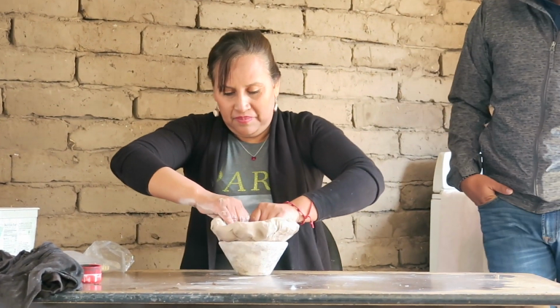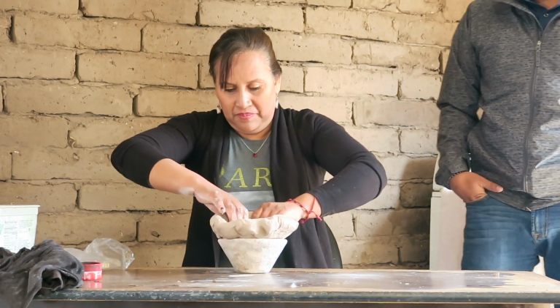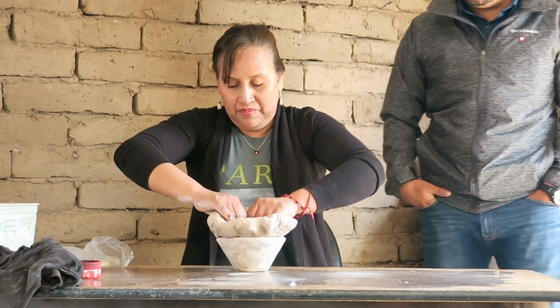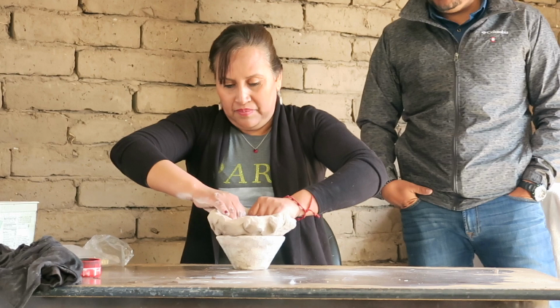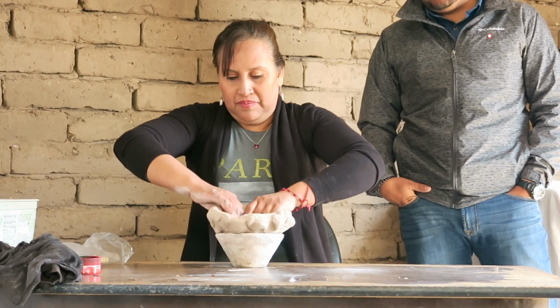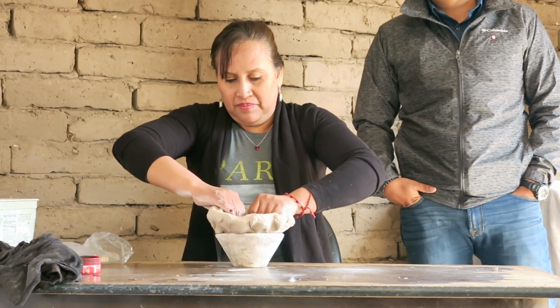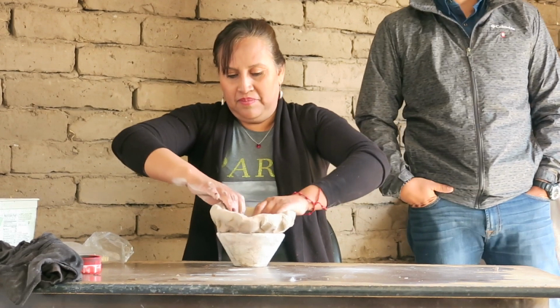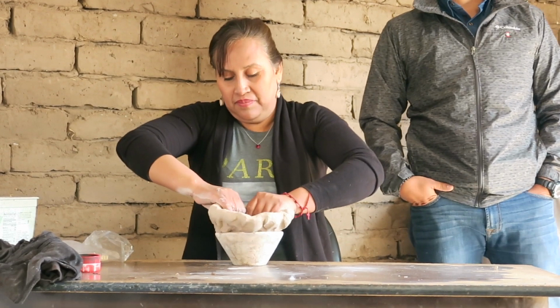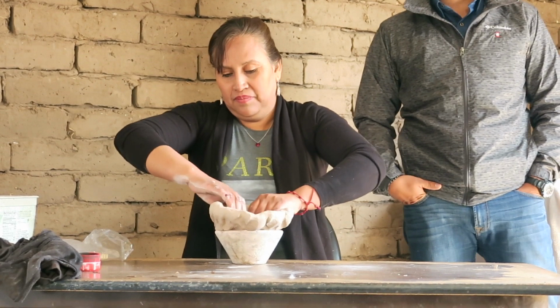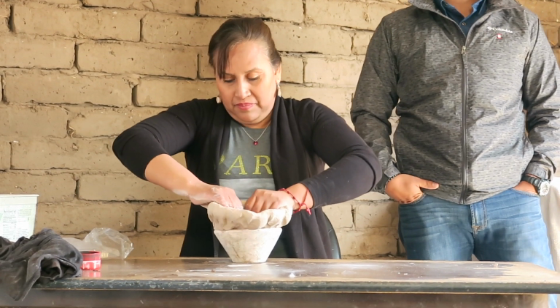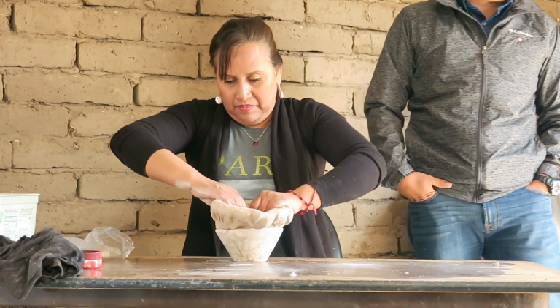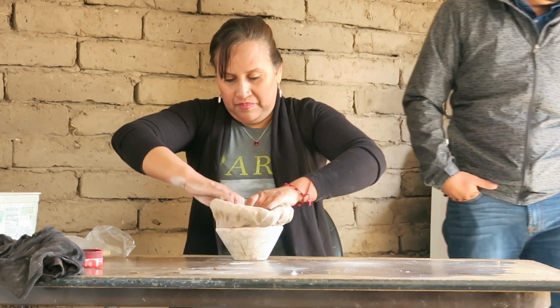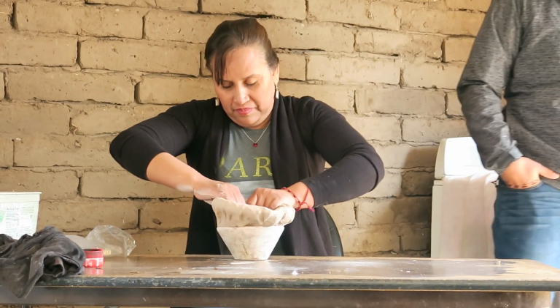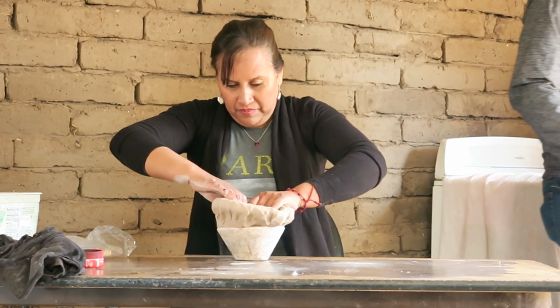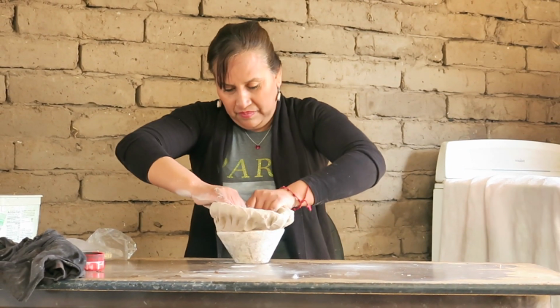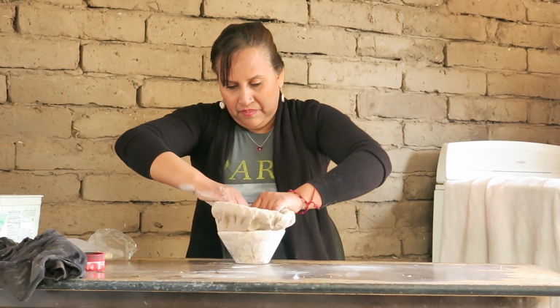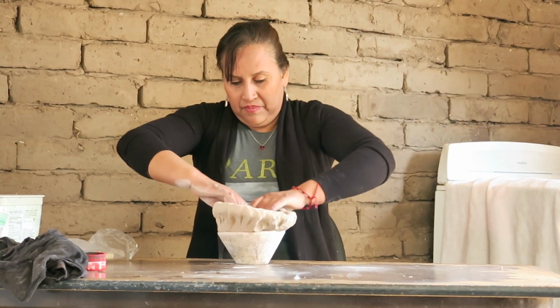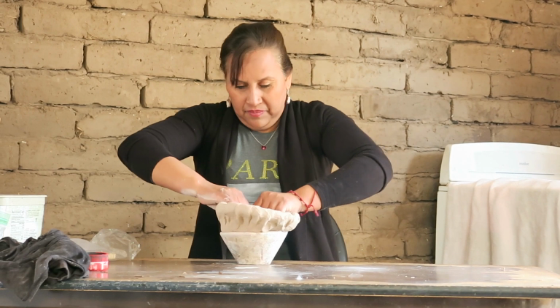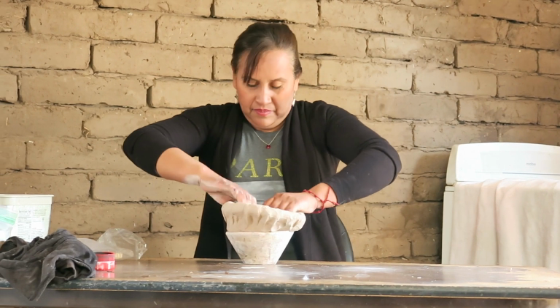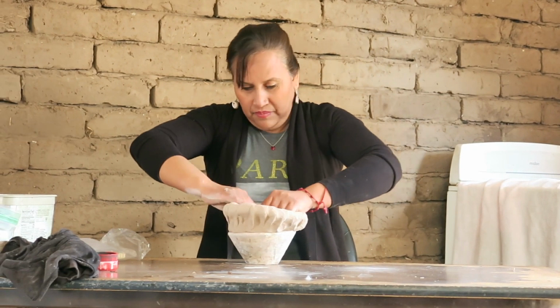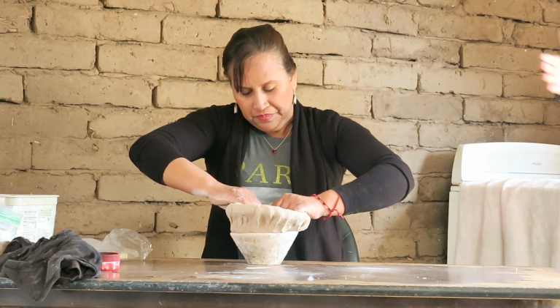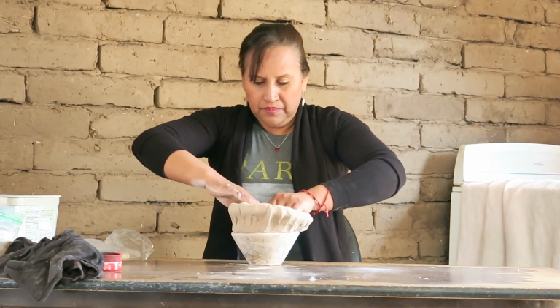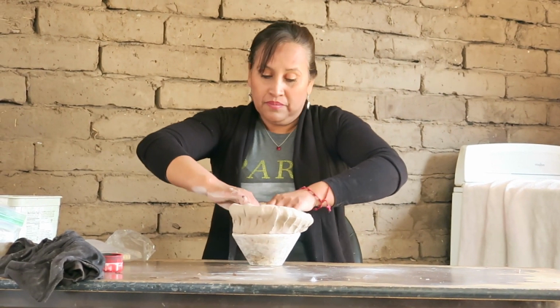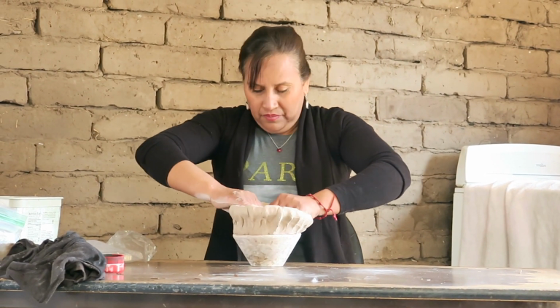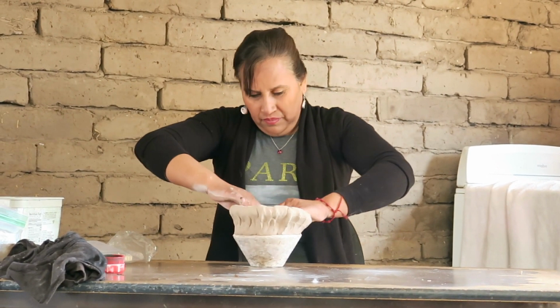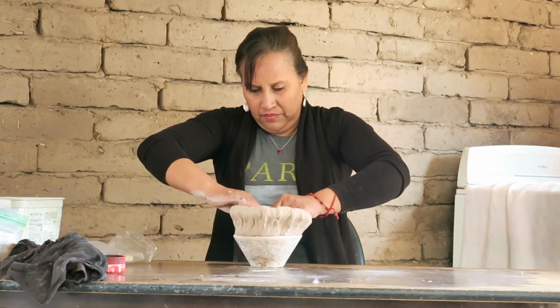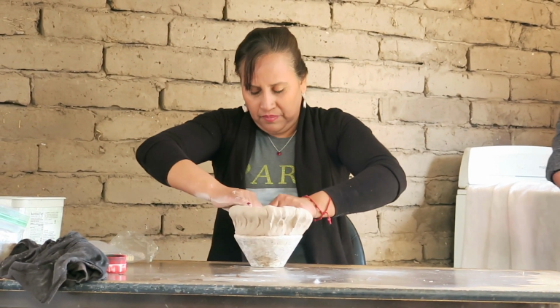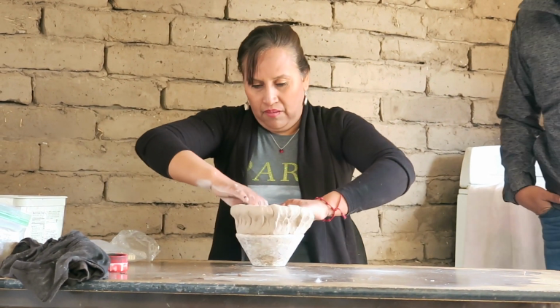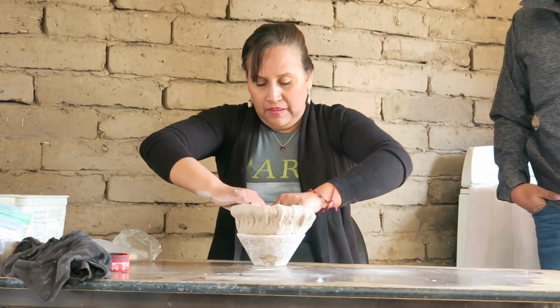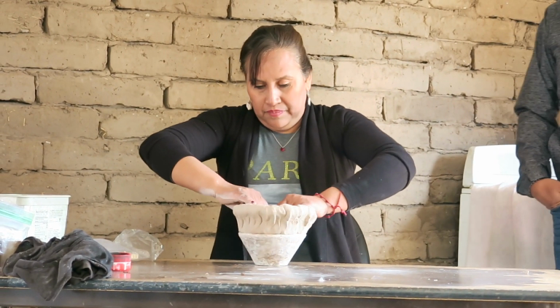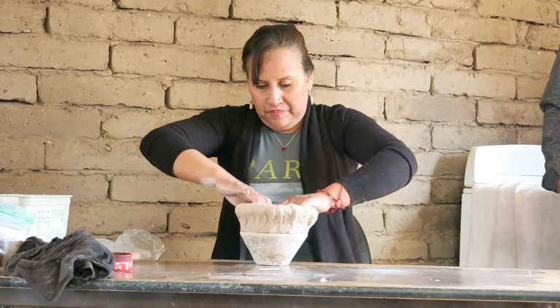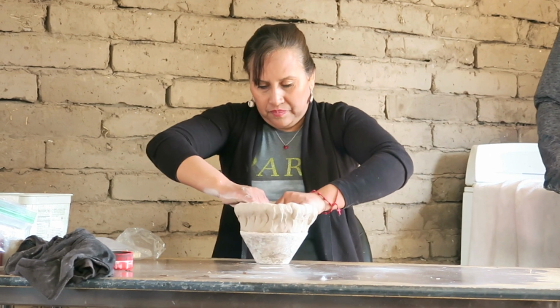See, so everything is by hand, folks. Of course, for this type of thing, it takes so long — so much time to make this type of pottery because everything is done by hand.